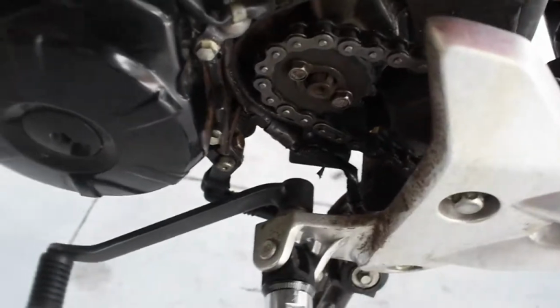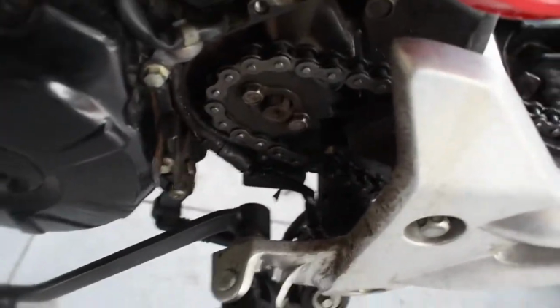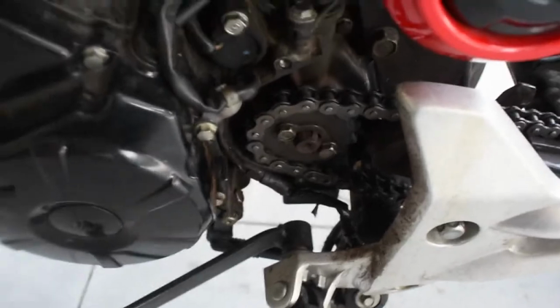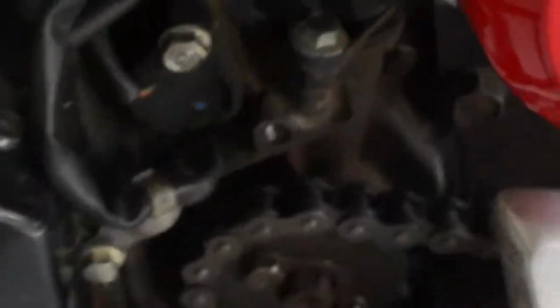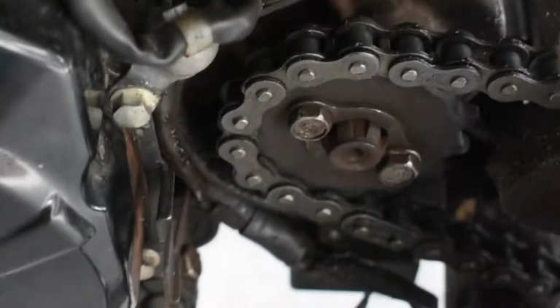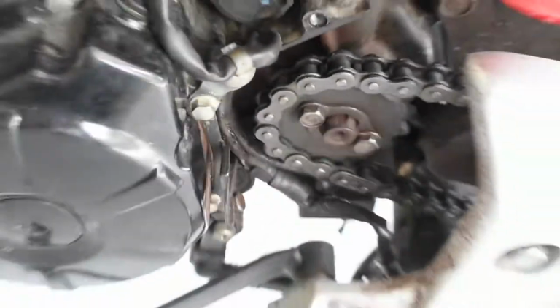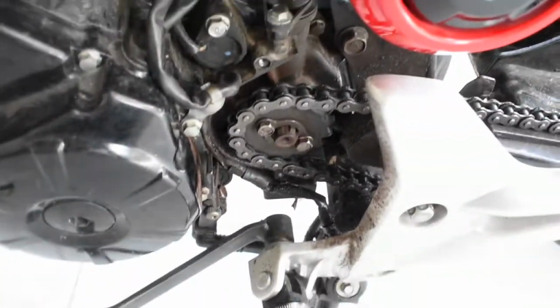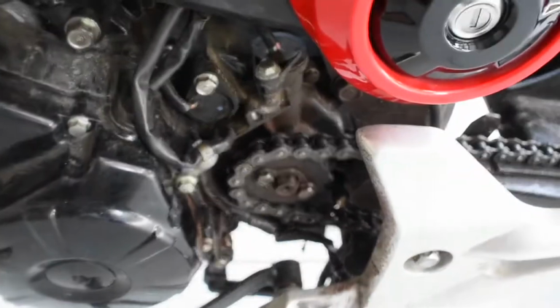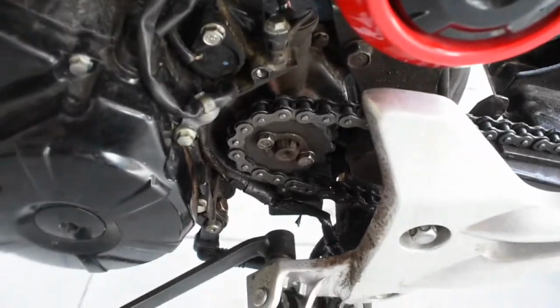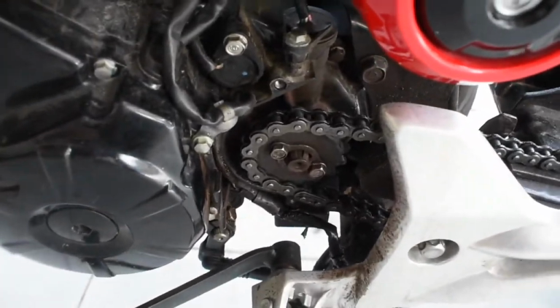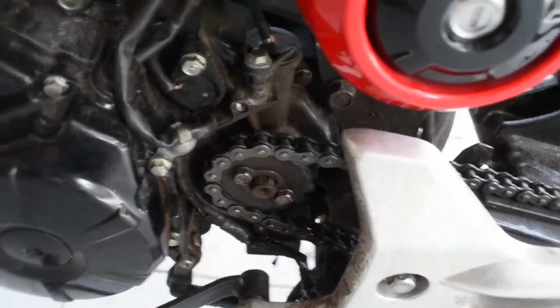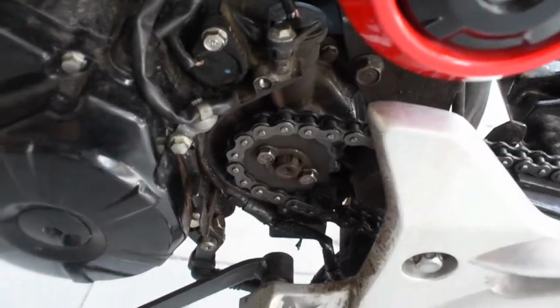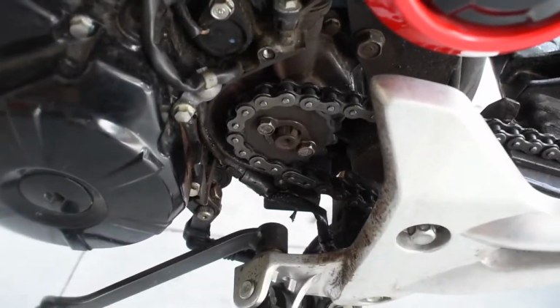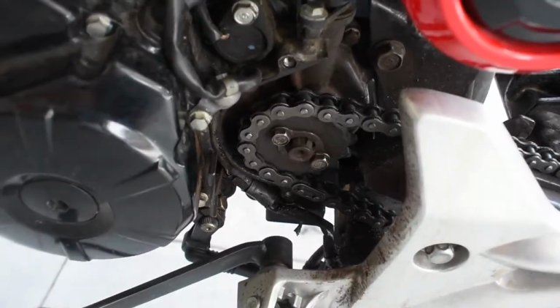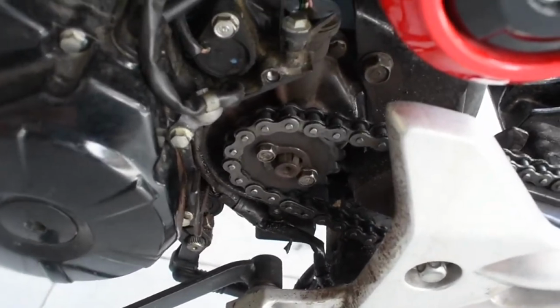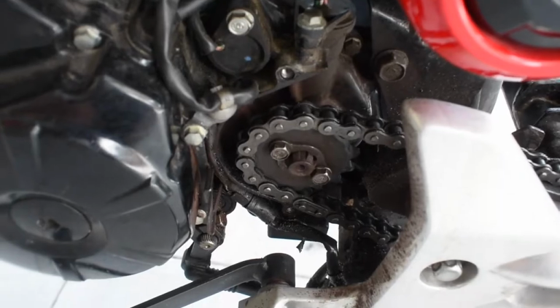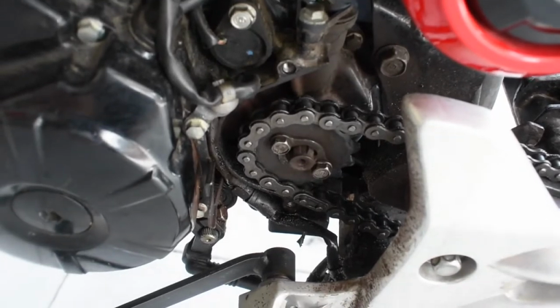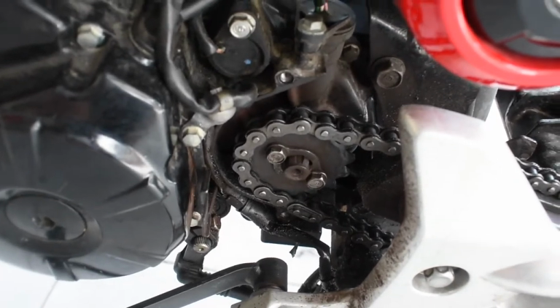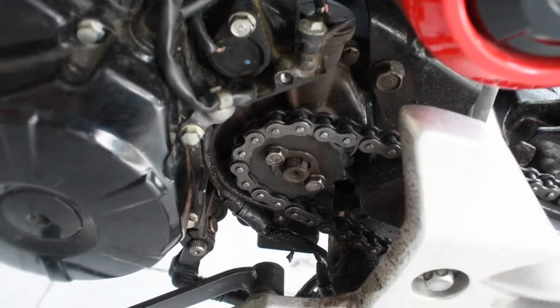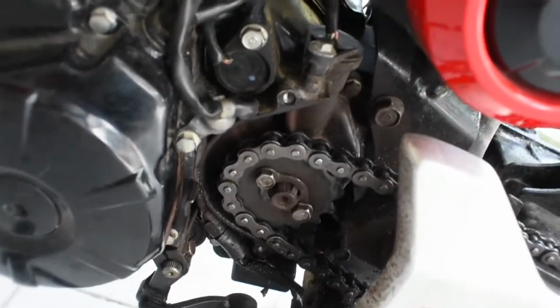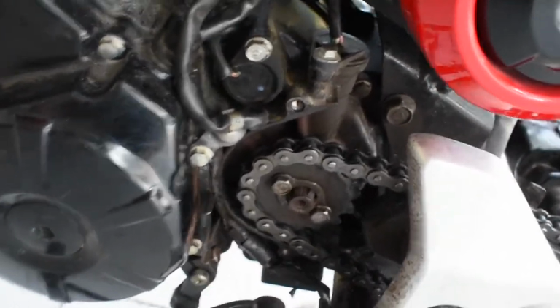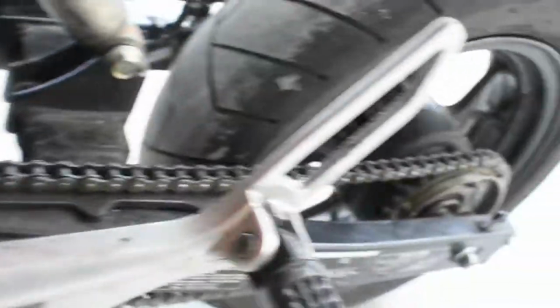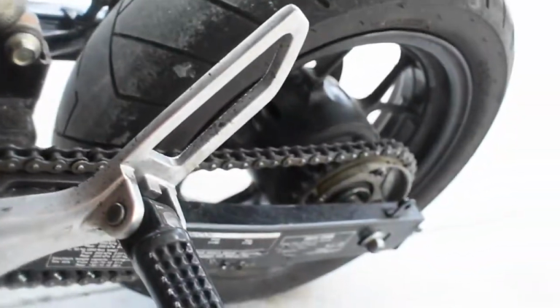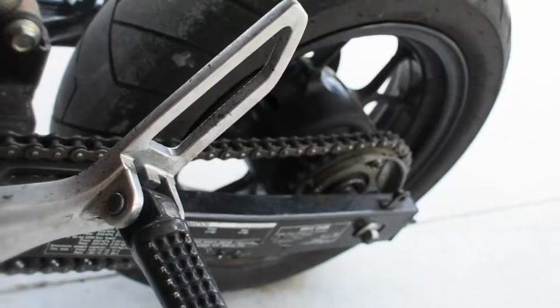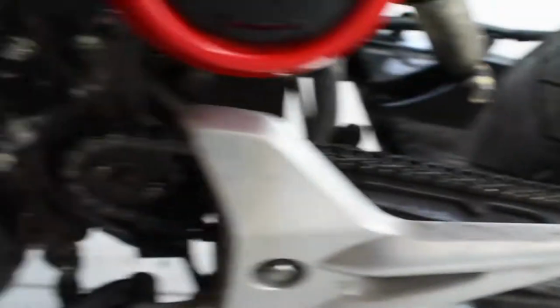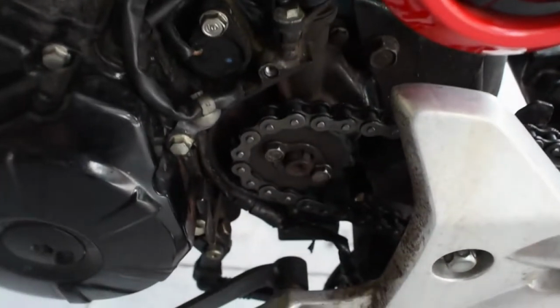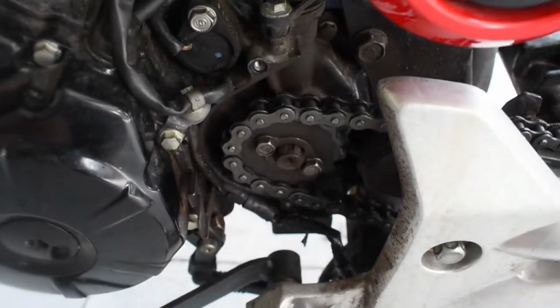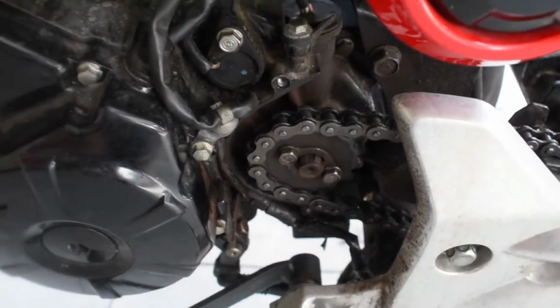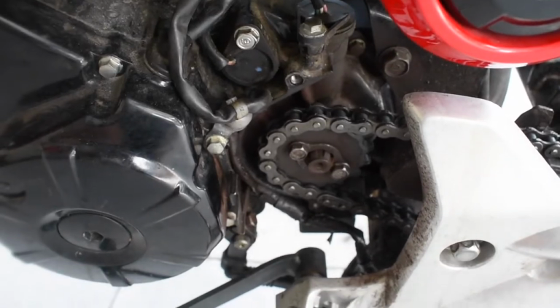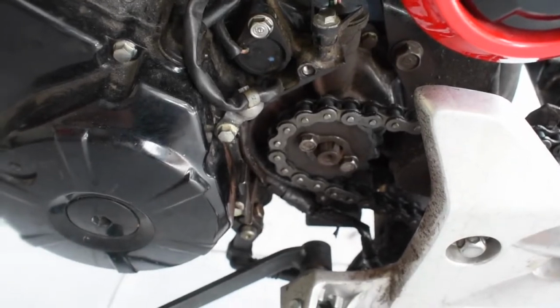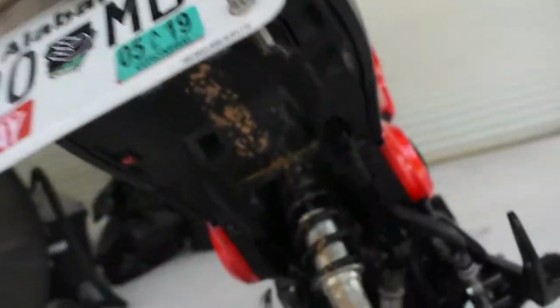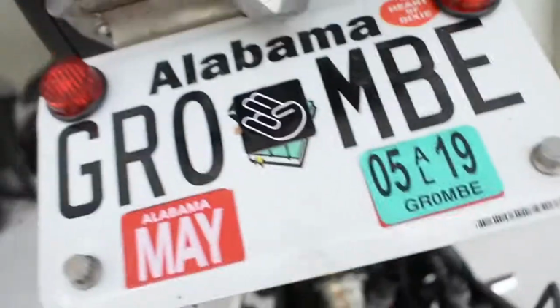Next we're gonna look at this safety hazard right here. There's no chain cover because I just want to die every day of my life, so I'm rolling the dice. I did put a brand new chain on it though, so it can rip my foot off easily.